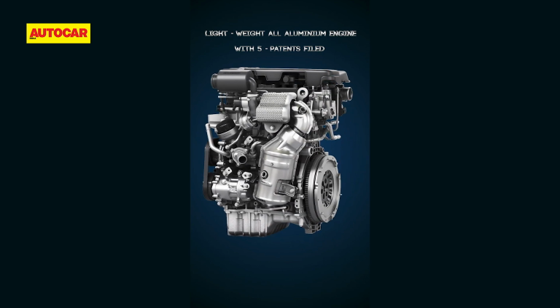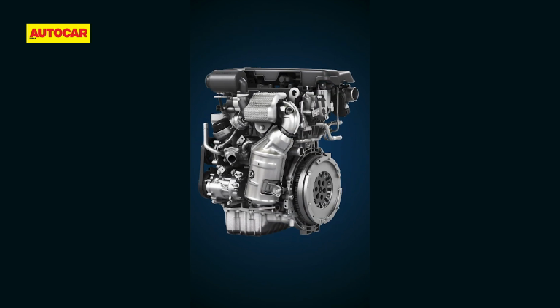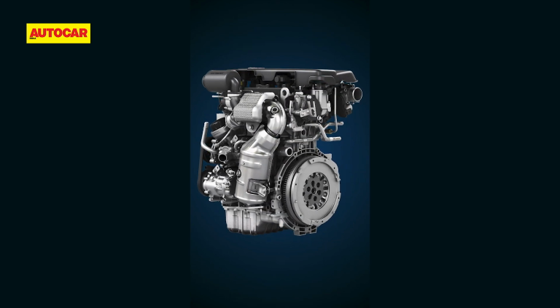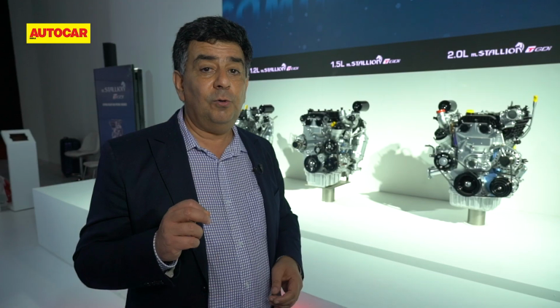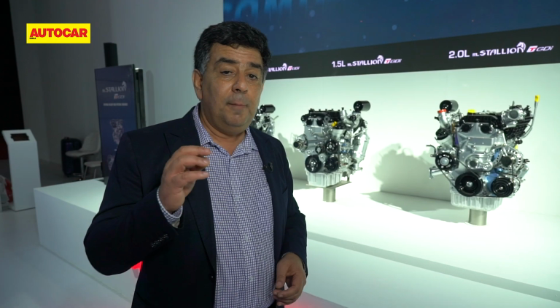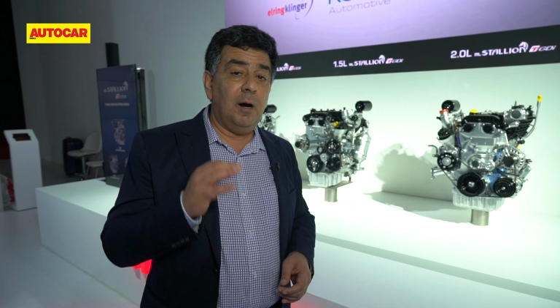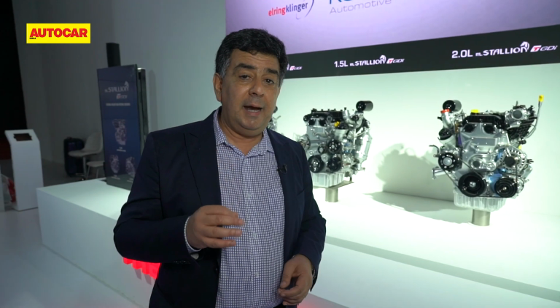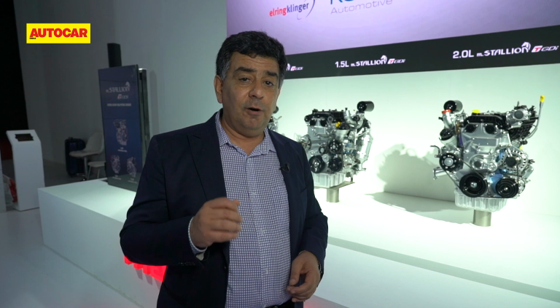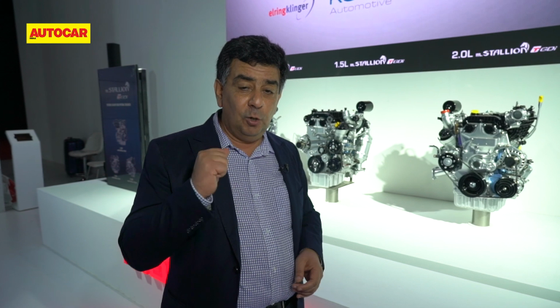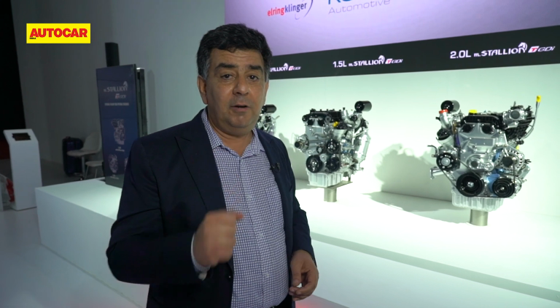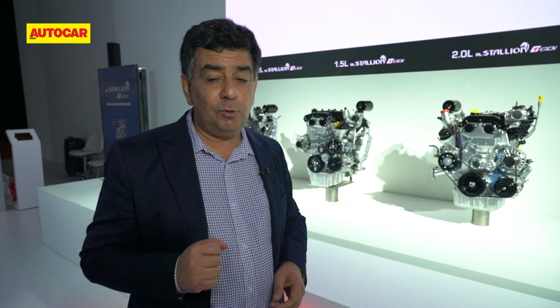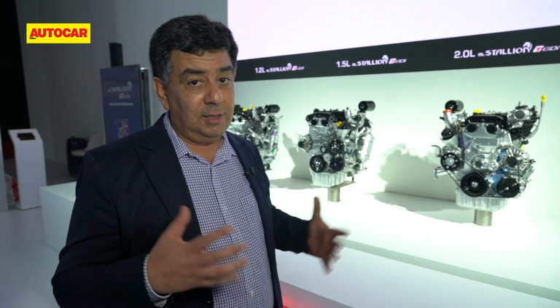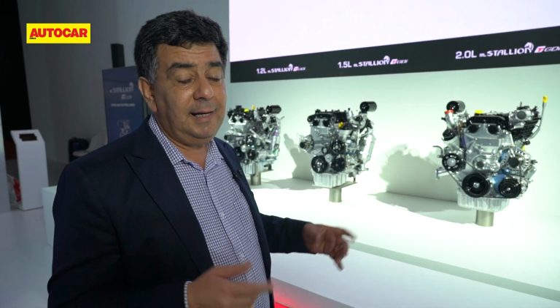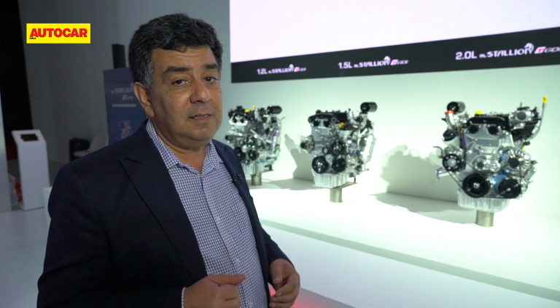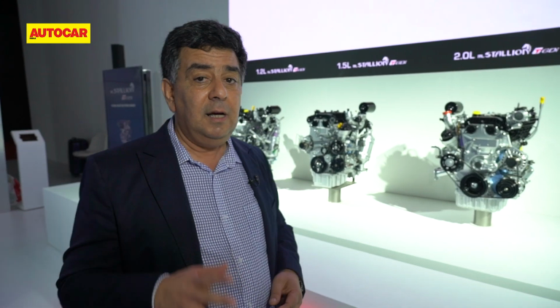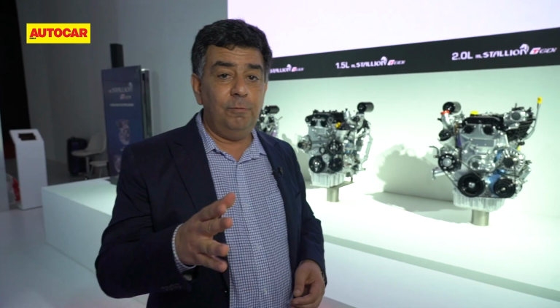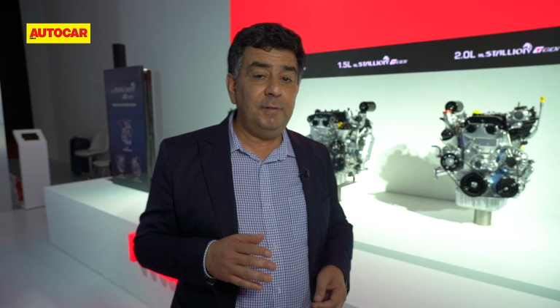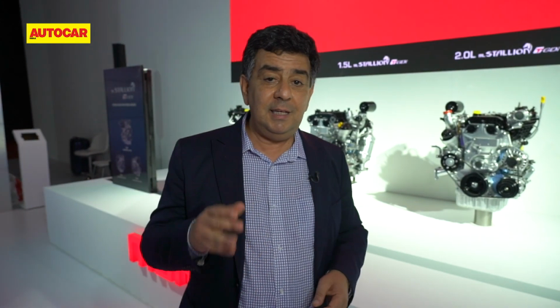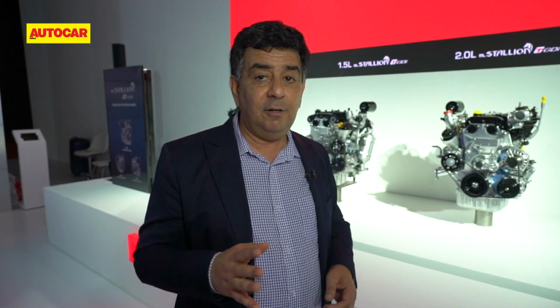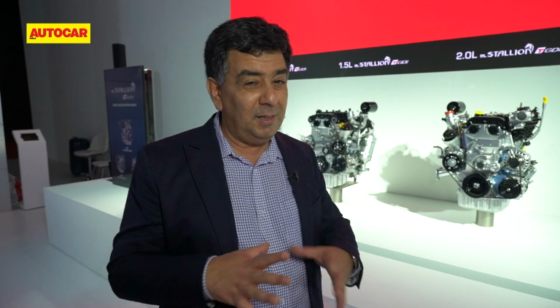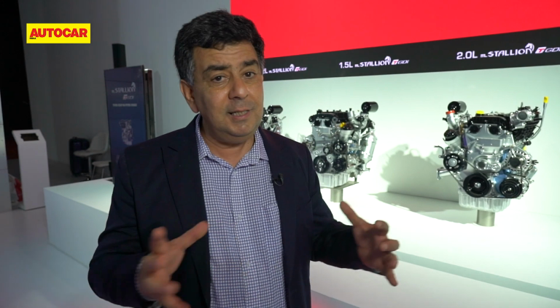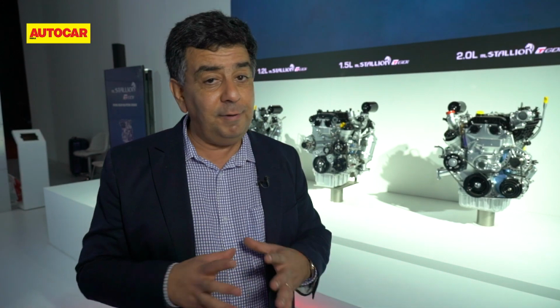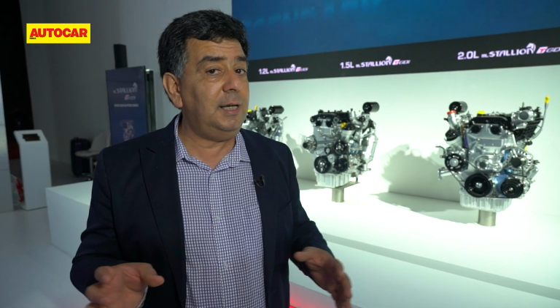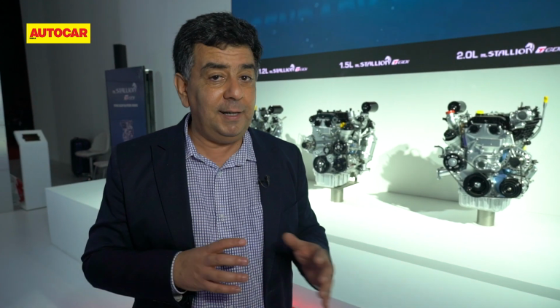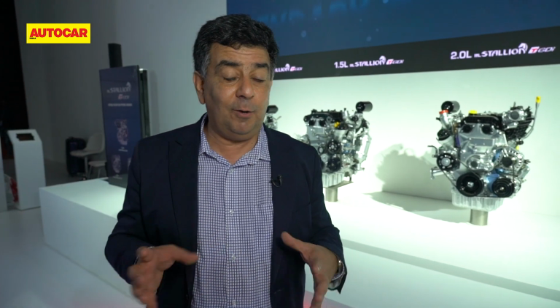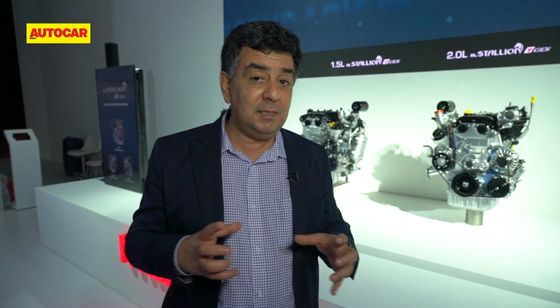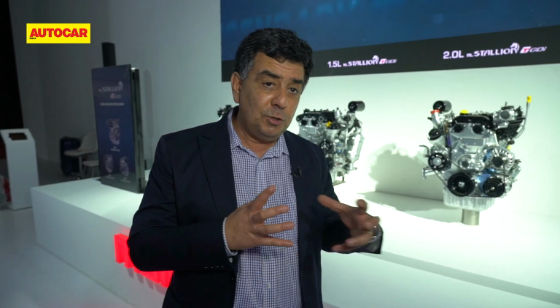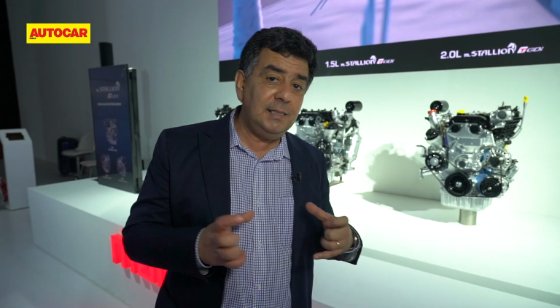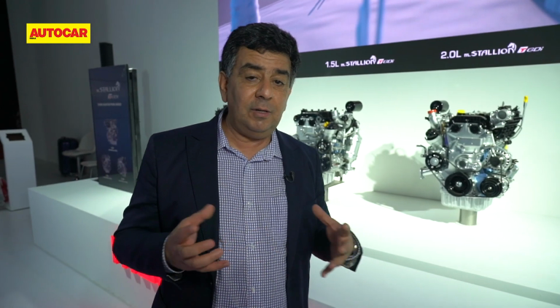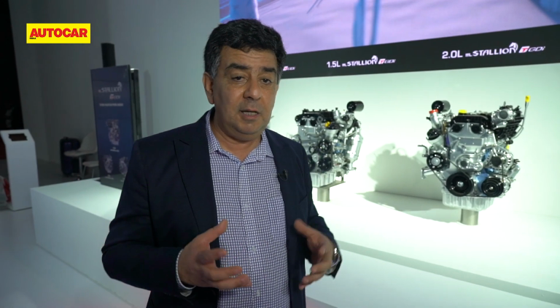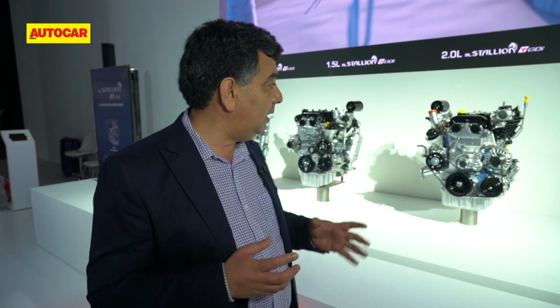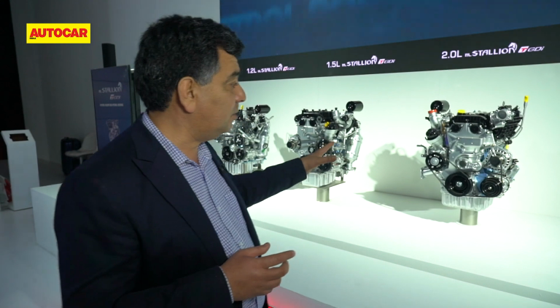Mahindra says these engines will deliver a blend of good mid-range torque — just like their diesels did — along with good fuel efficiency and refinement. These are very conflicting requirements, so balancing them all has been the key challenge.